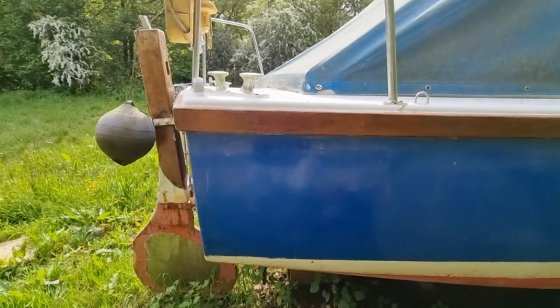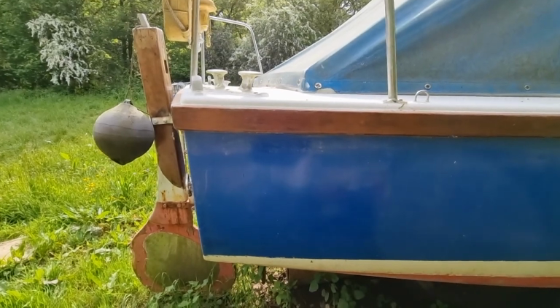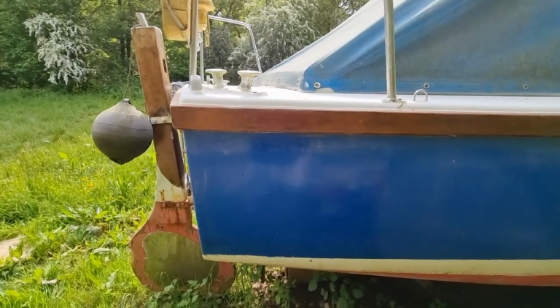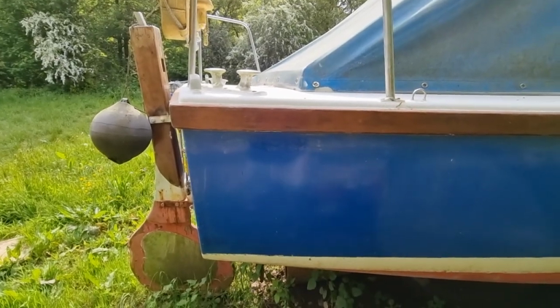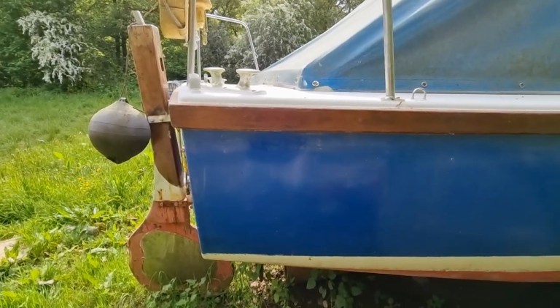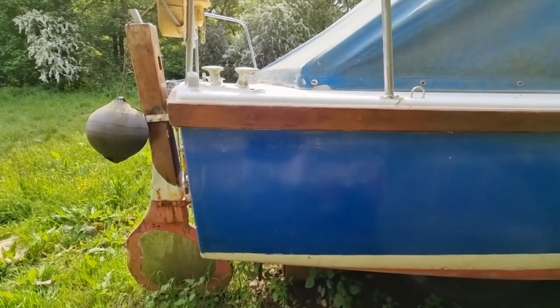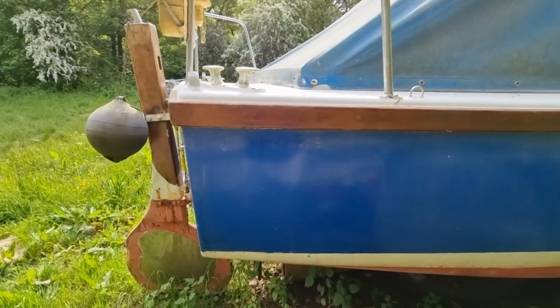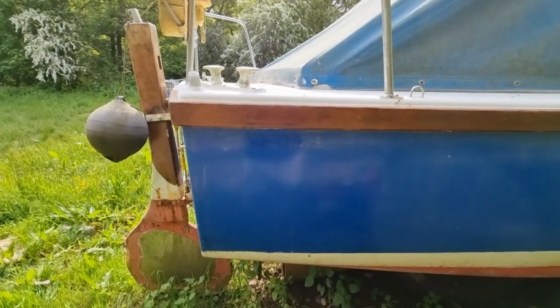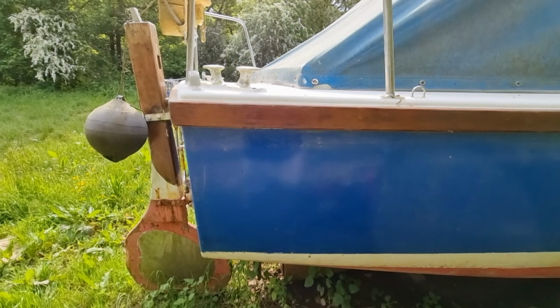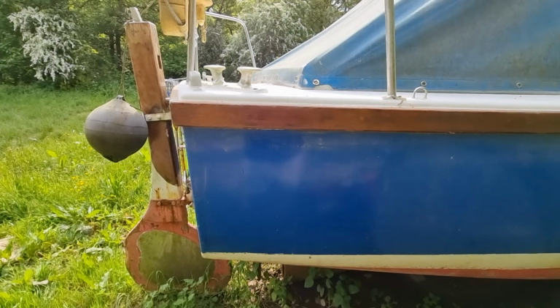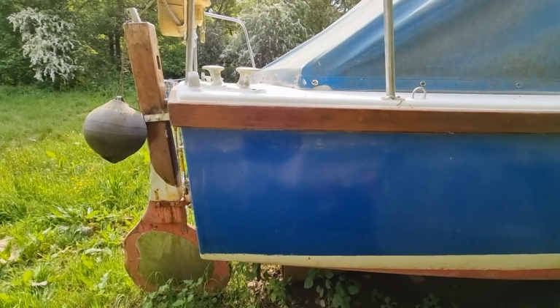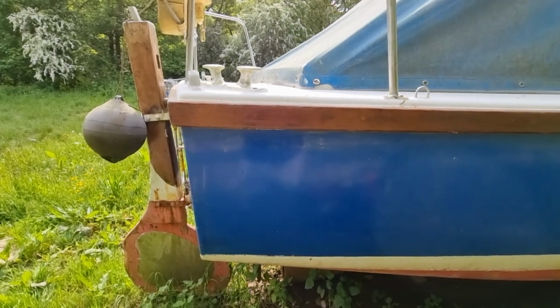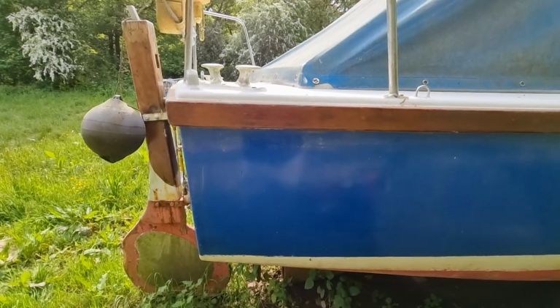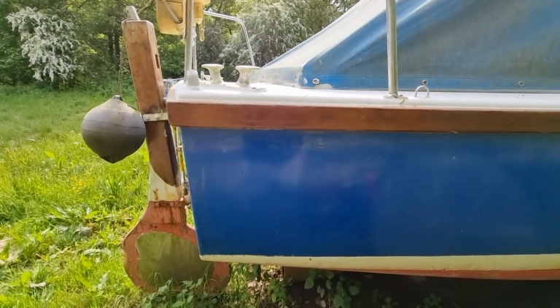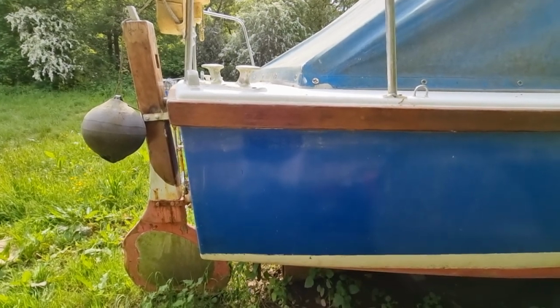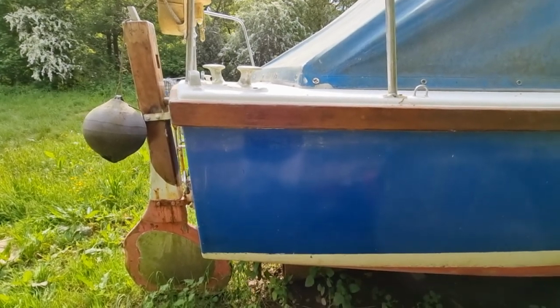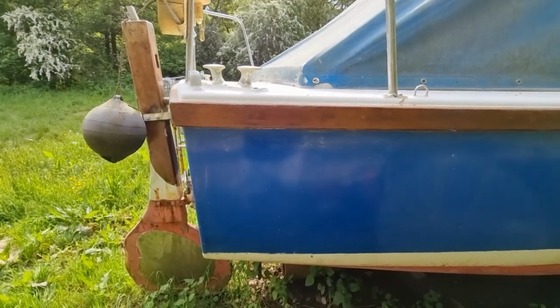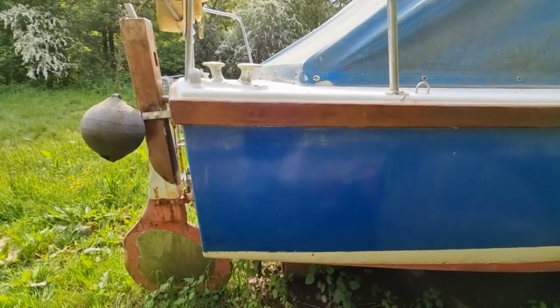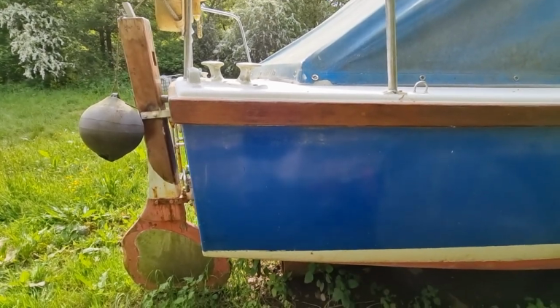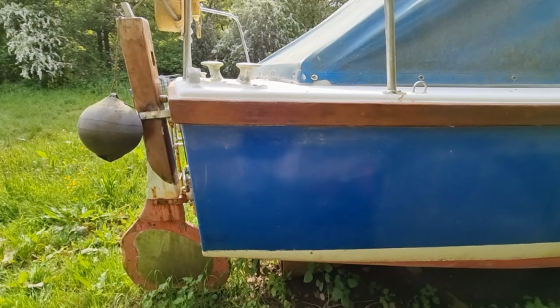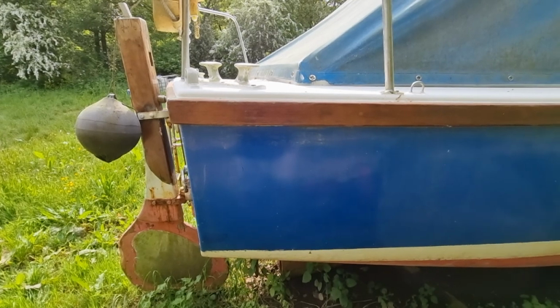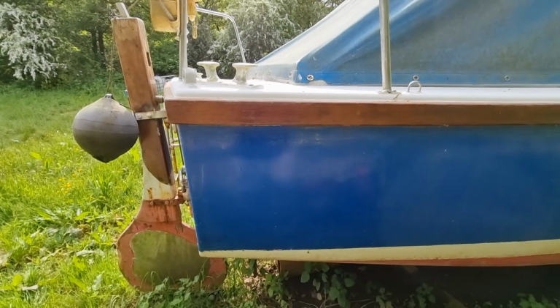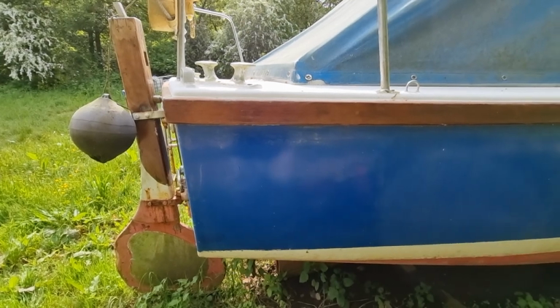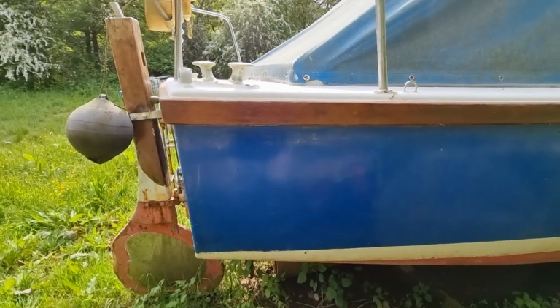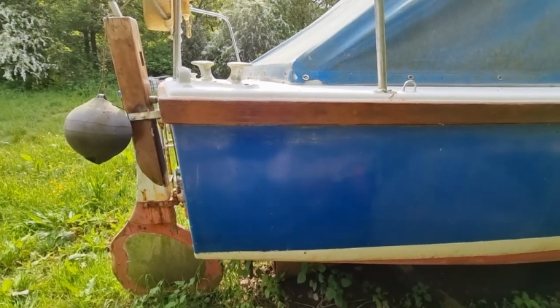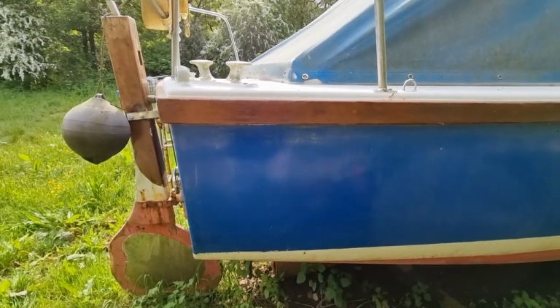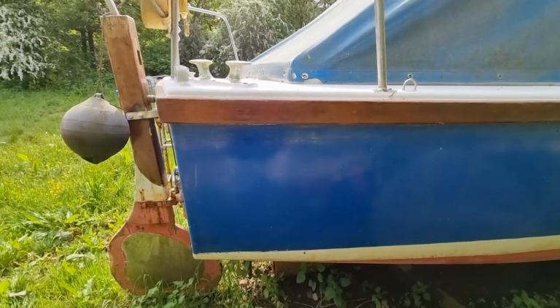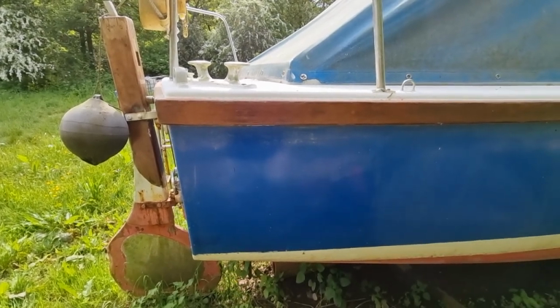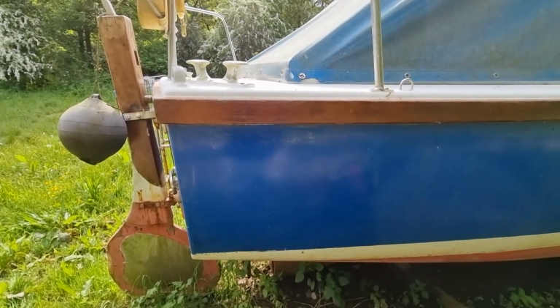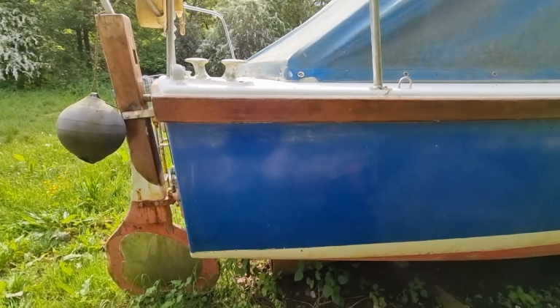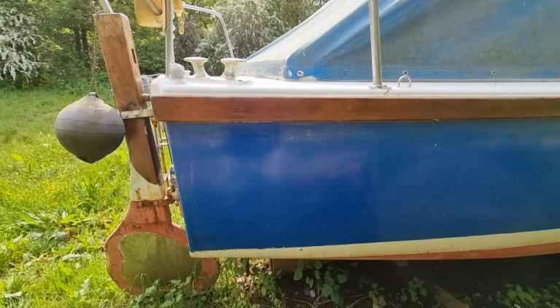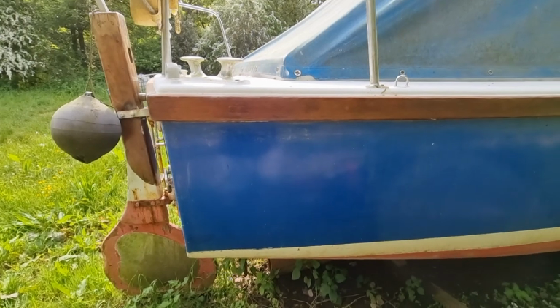Hi everybody, this is Jason from Boatshield Plymouth. Today we're taking a look at this Colvick Northerner that we have listed here in the Plymouth area. I'm just going to do a short video walking around the exterior of this vessel, taking in her underwater profile as well.